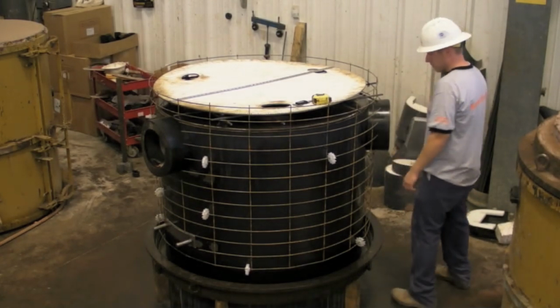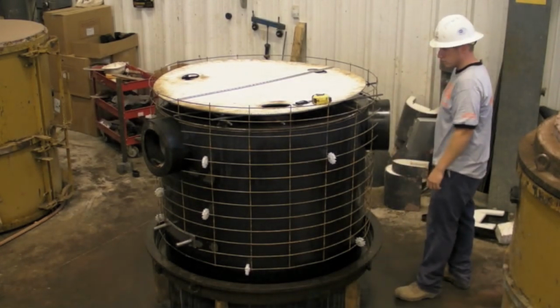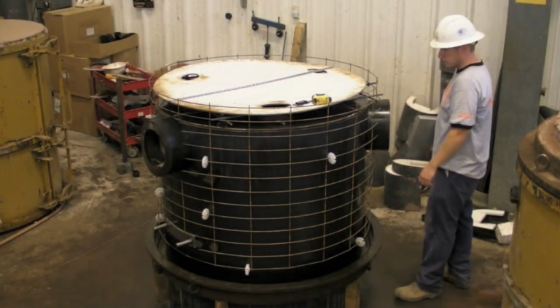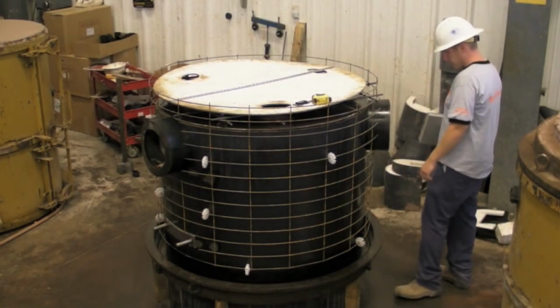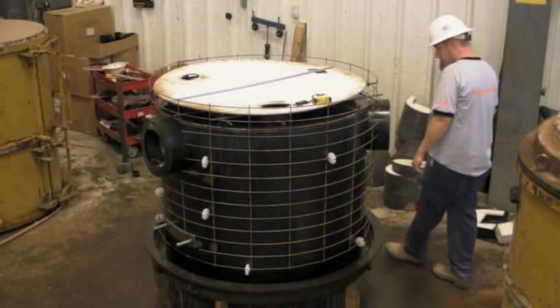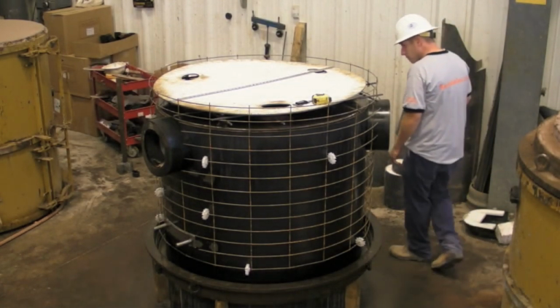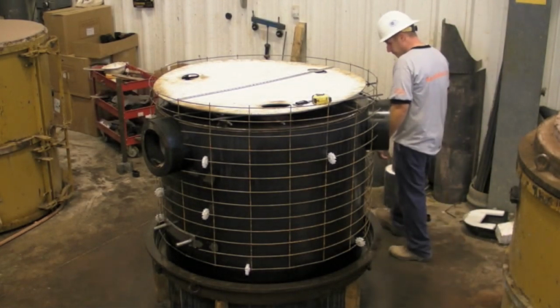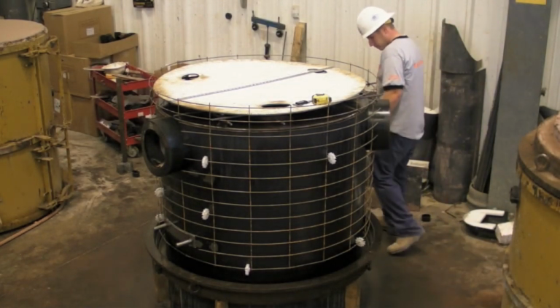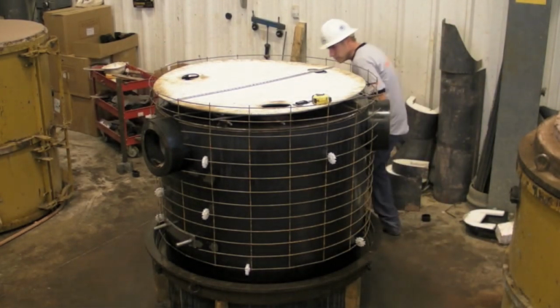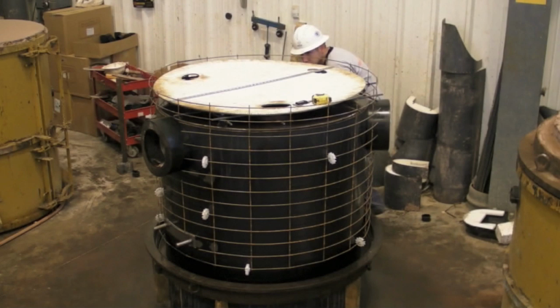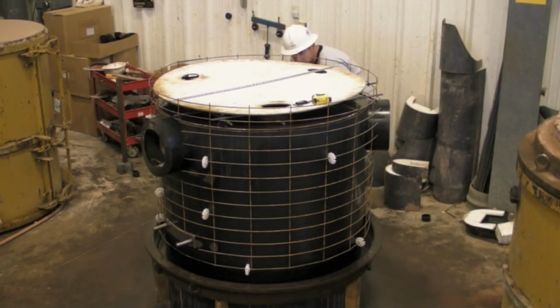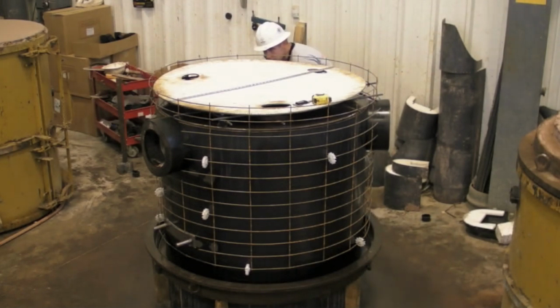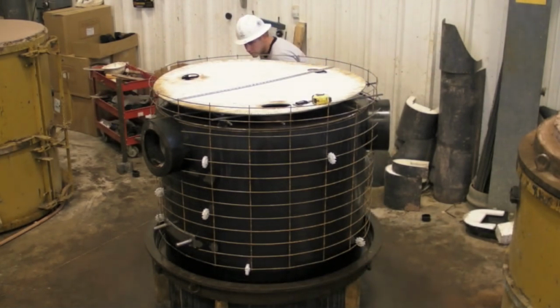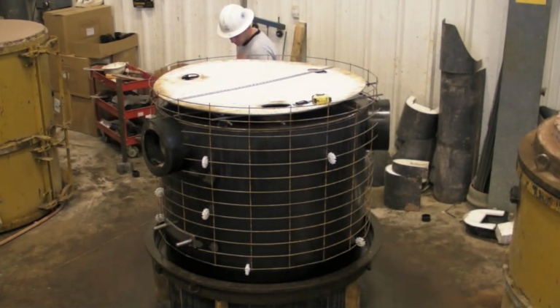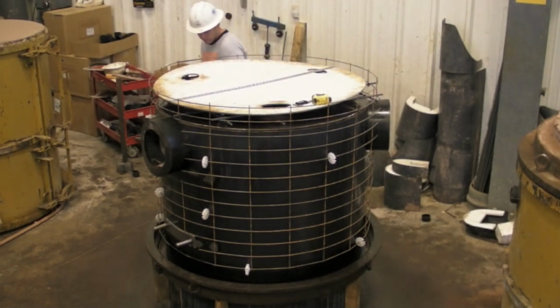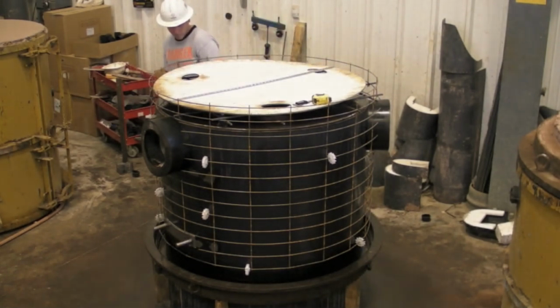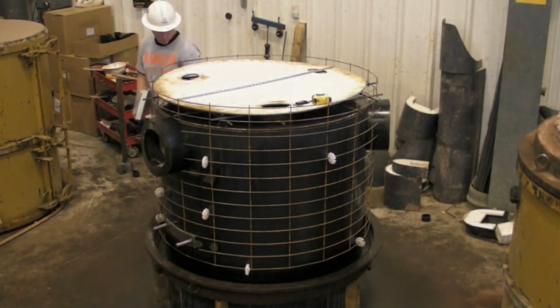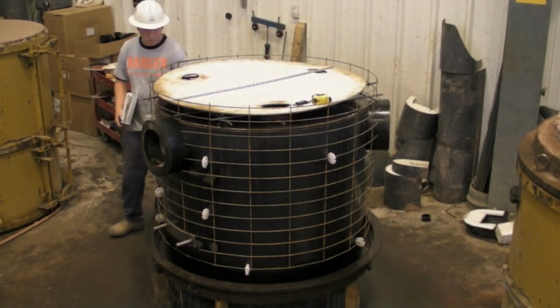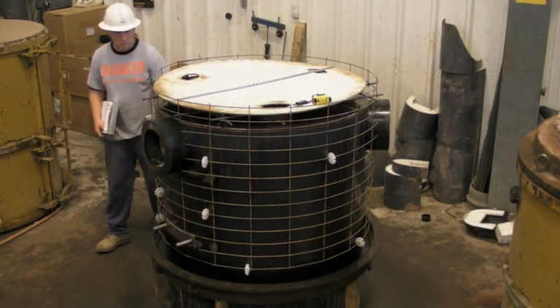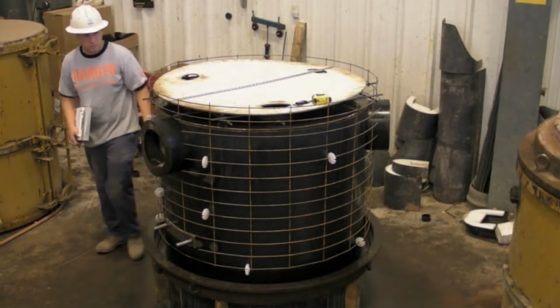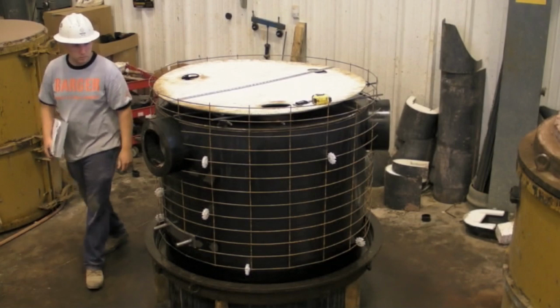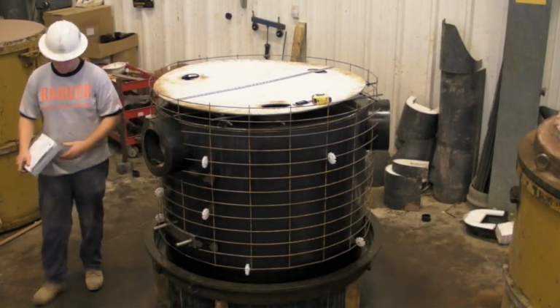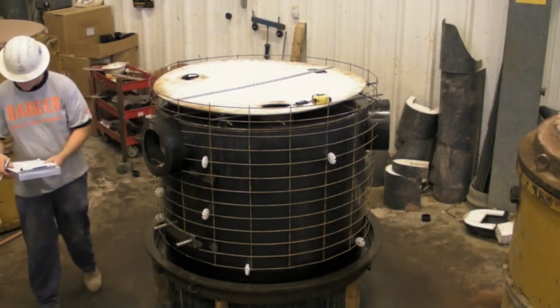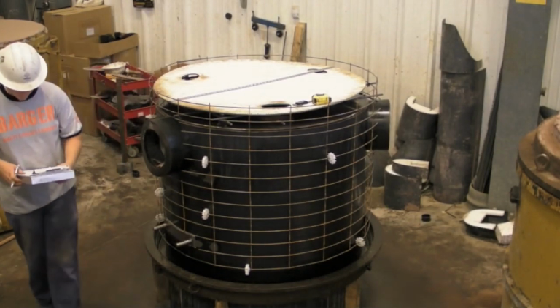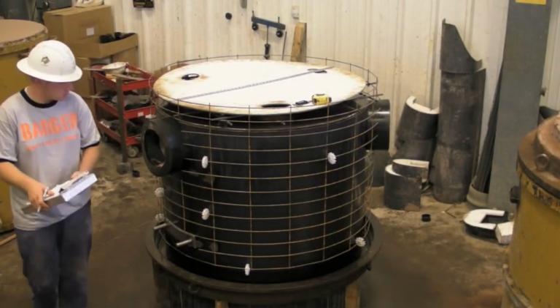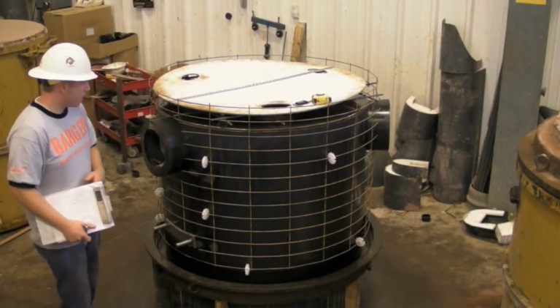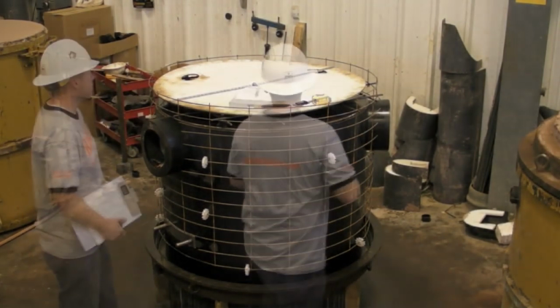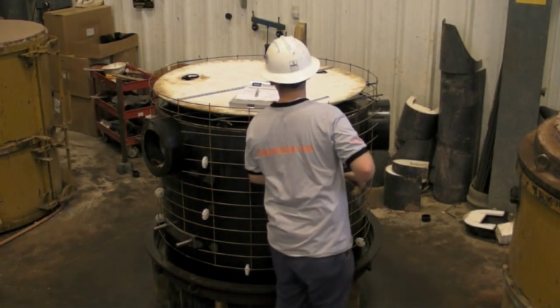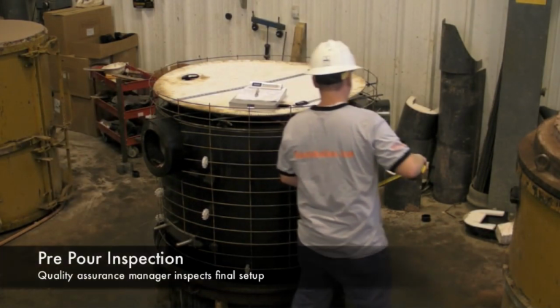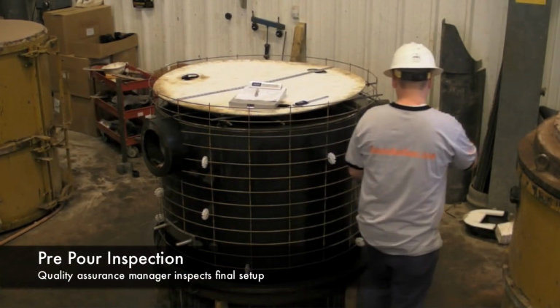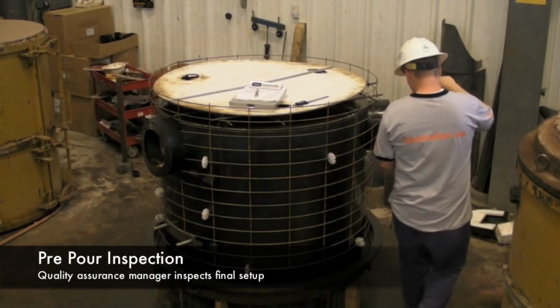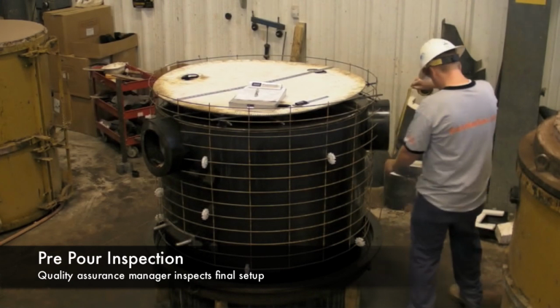A 360-degree wheel is shown on top of the inner cage. This is how the technicians know where to place the hole formers. Tyler performs a pre-pour inspection for each manhole product before it is poured. It is a thorough inspection process that helps ensure a correct finished product.